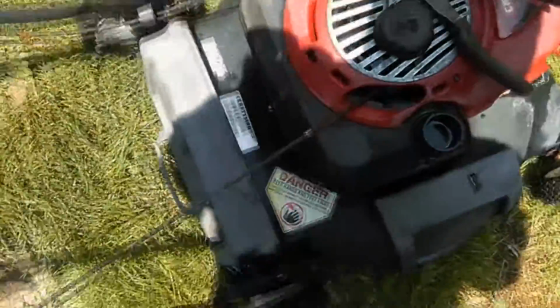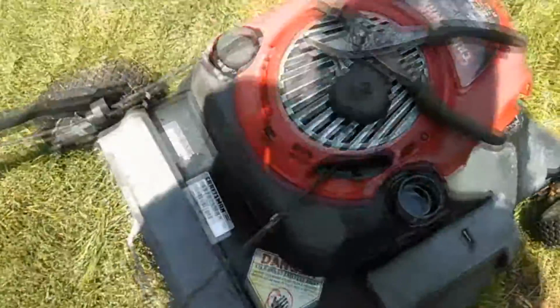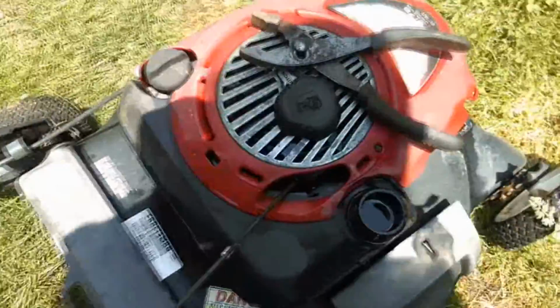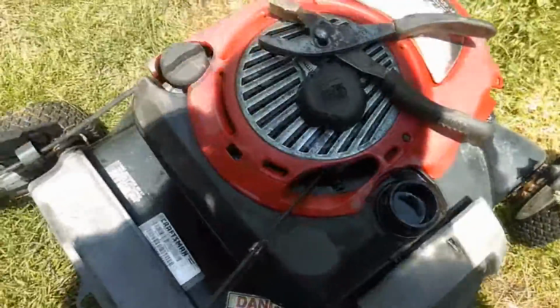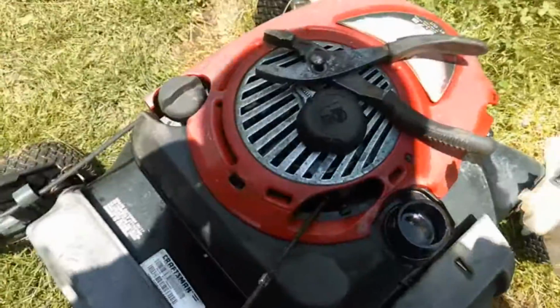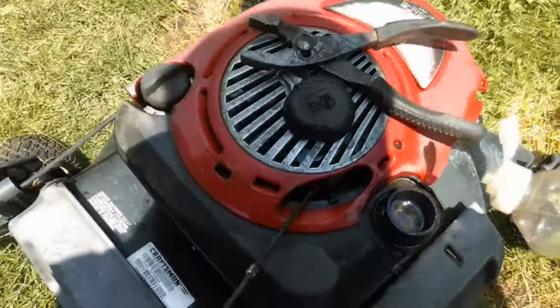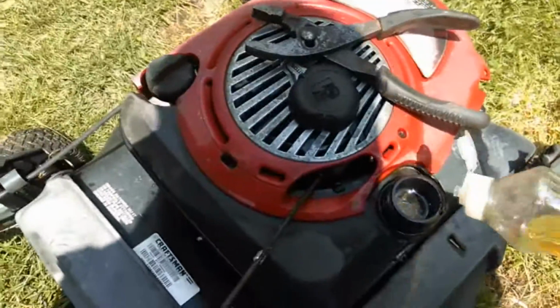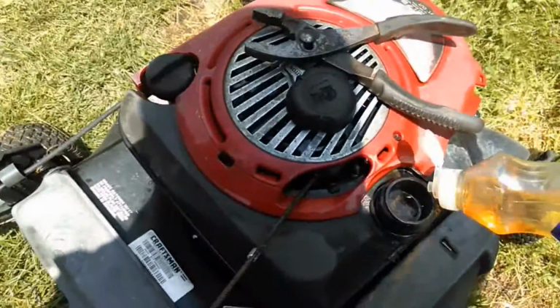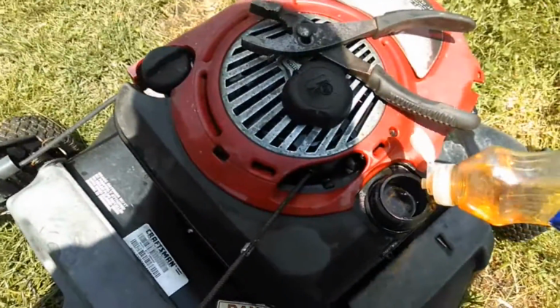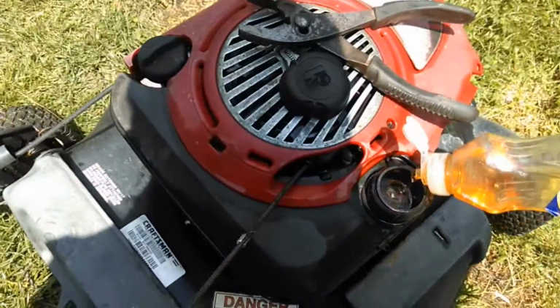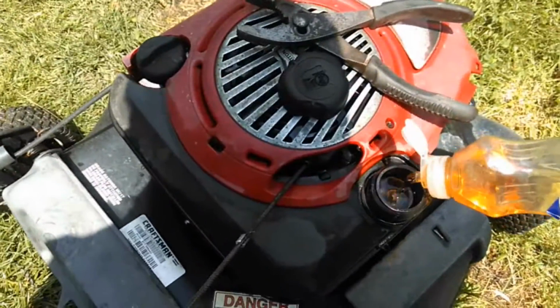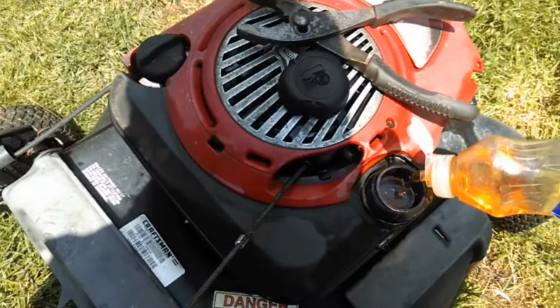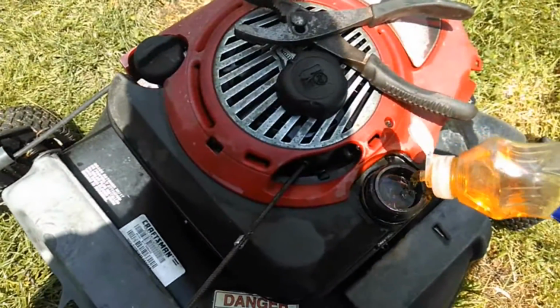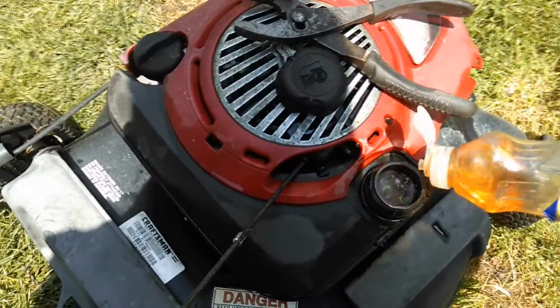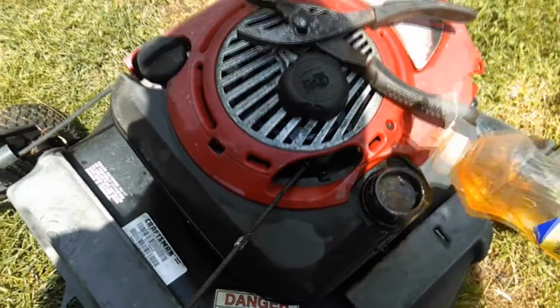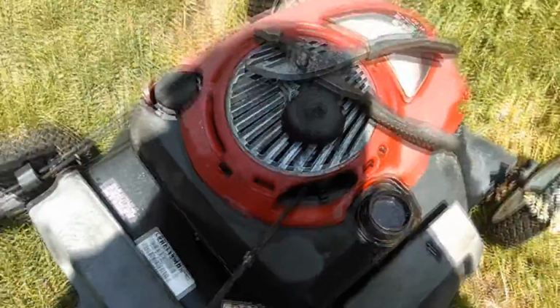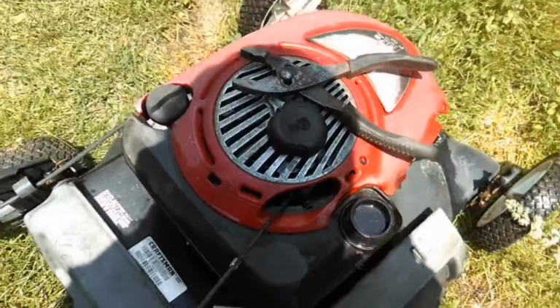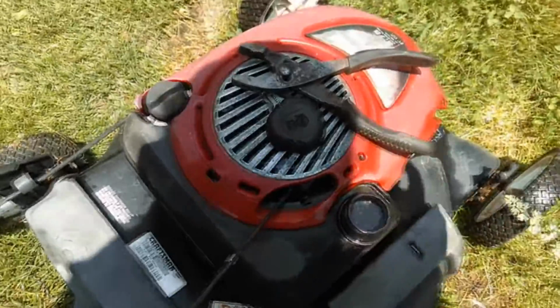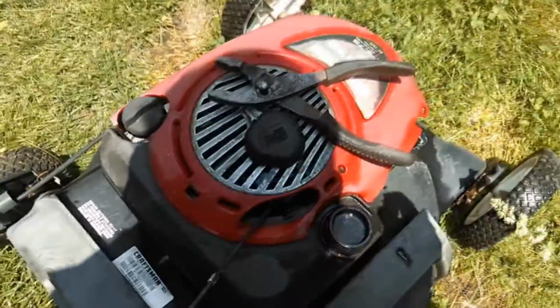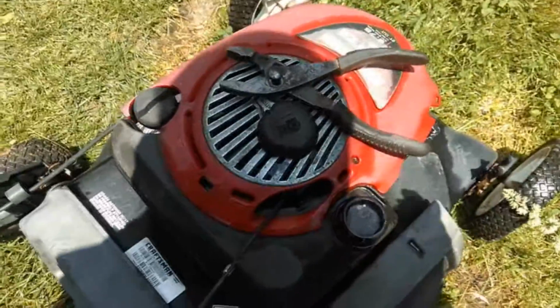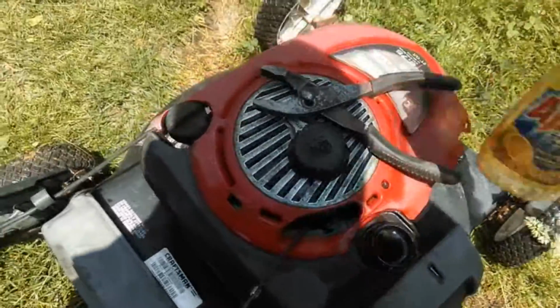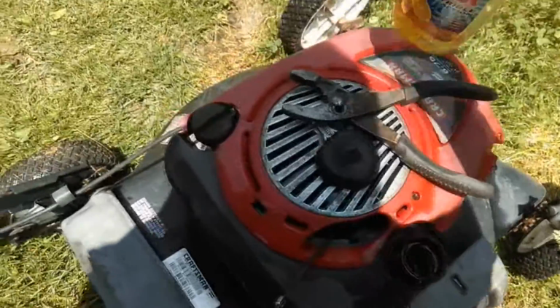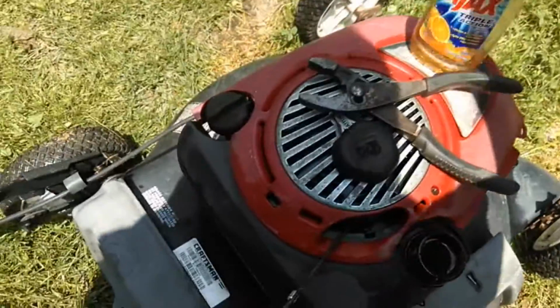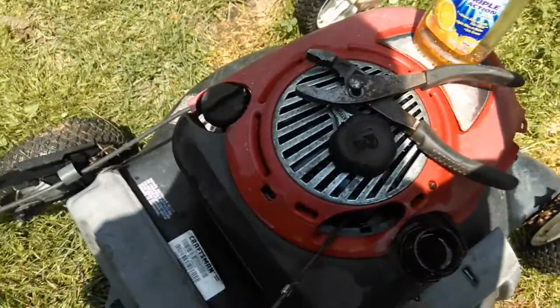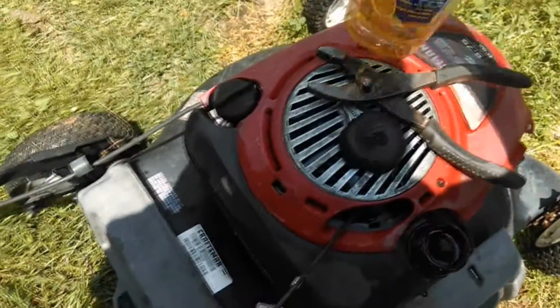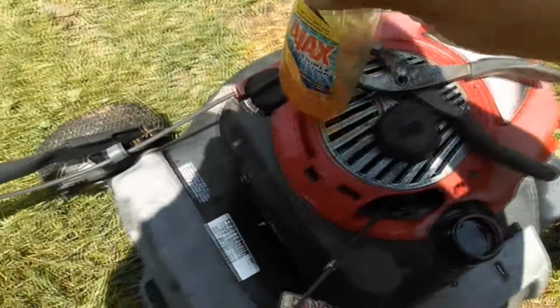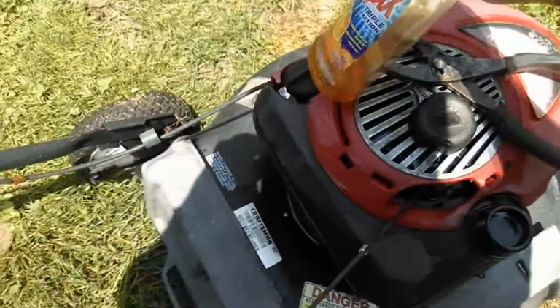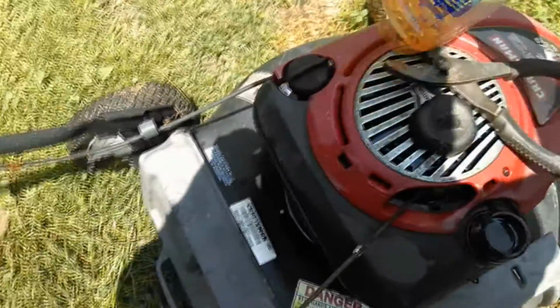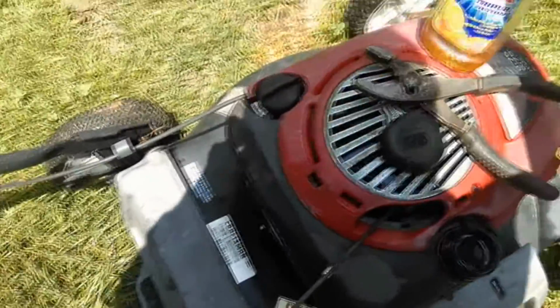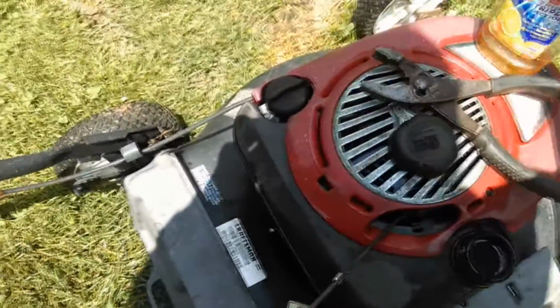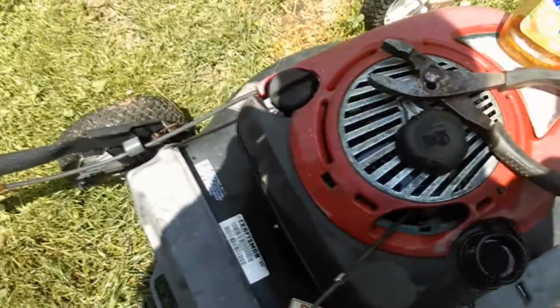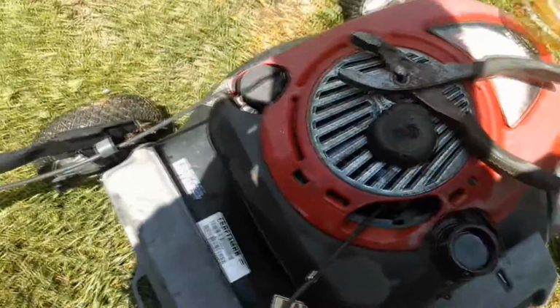Alright, I filled the gas tank up with water and now I'm going to put some dish soap in it. Then I'm going to put the hose back in it and agitate it a little bit.